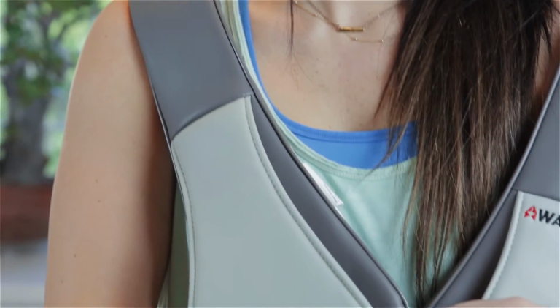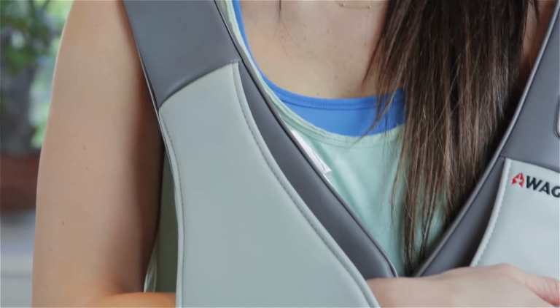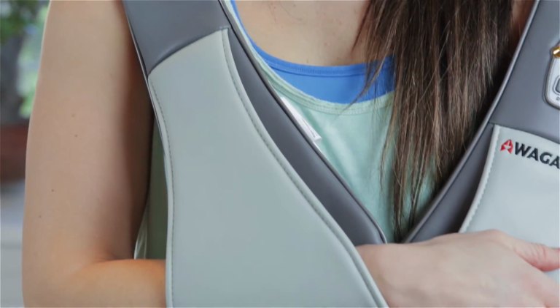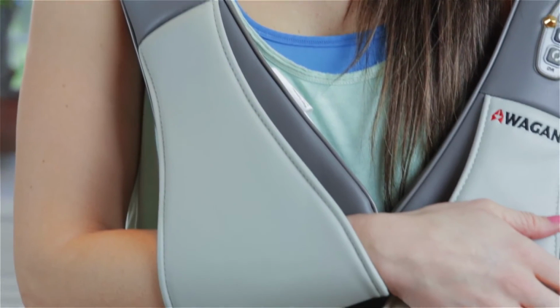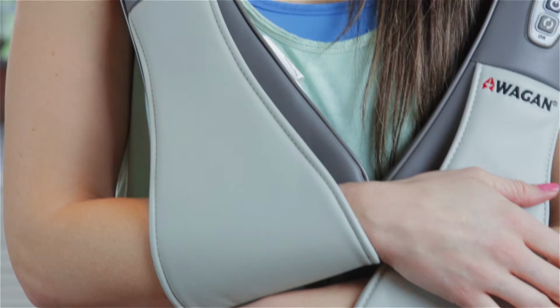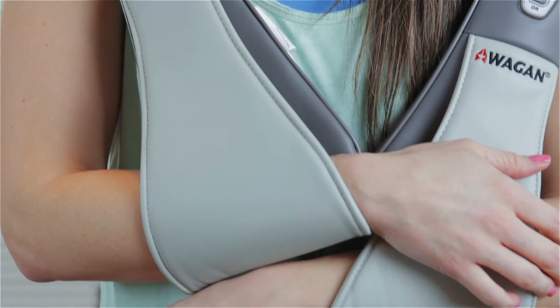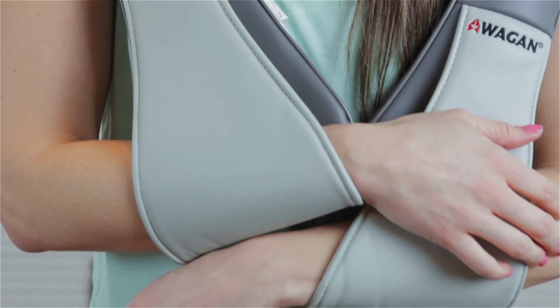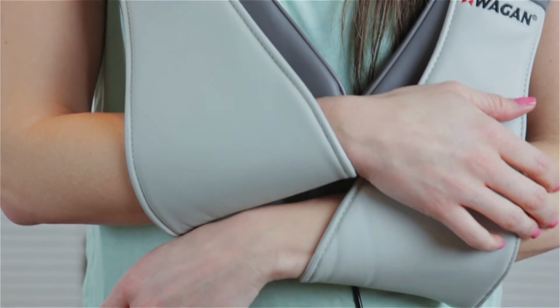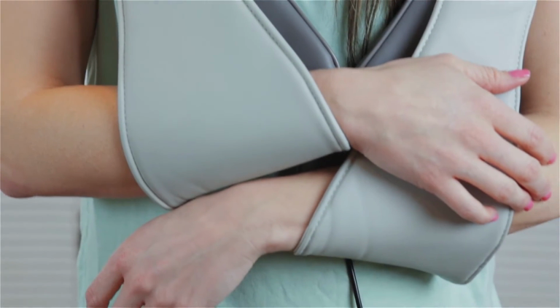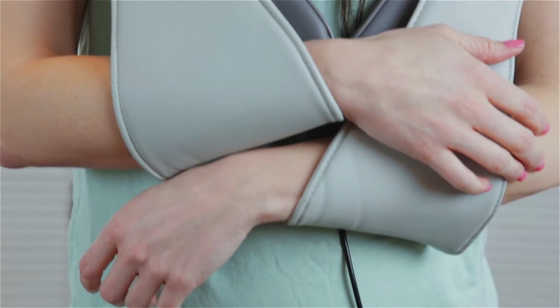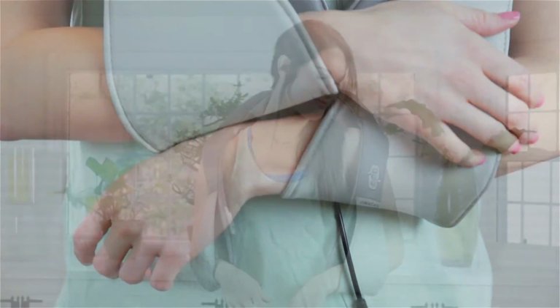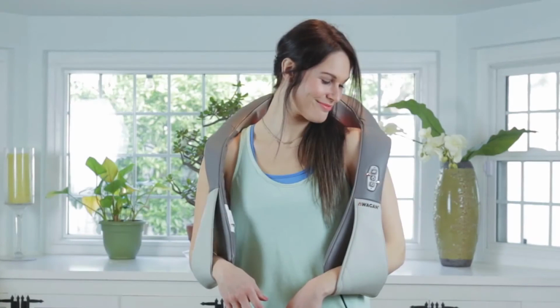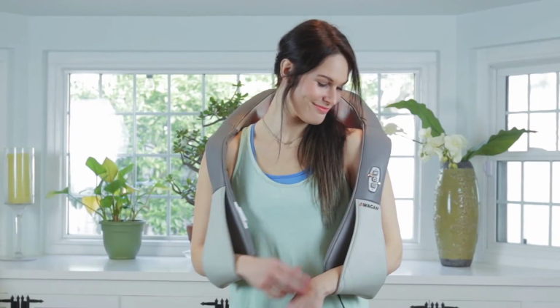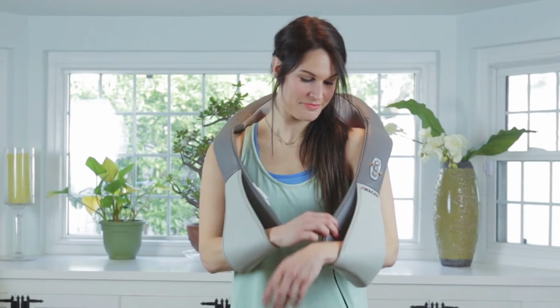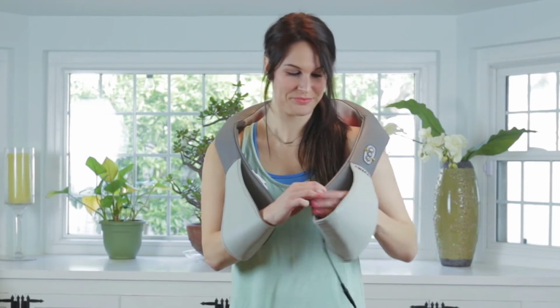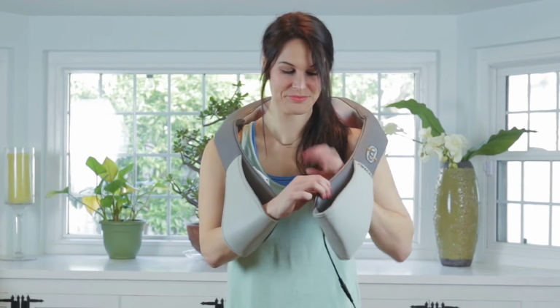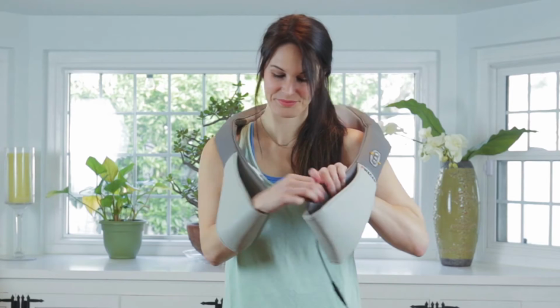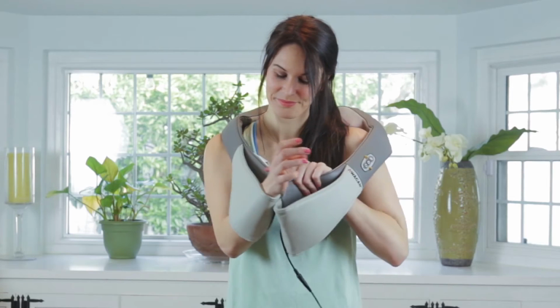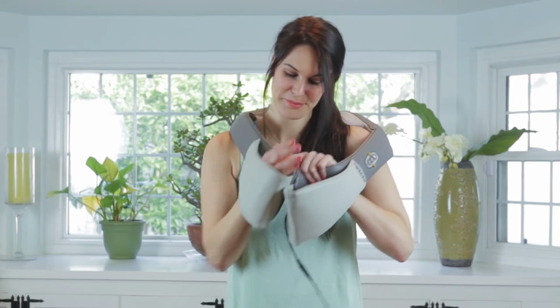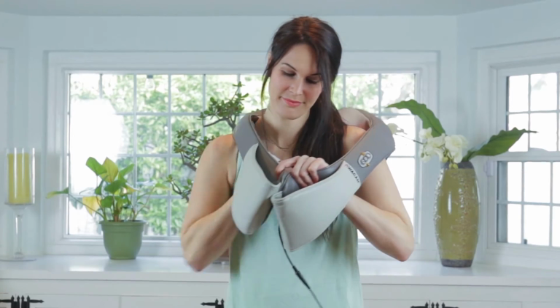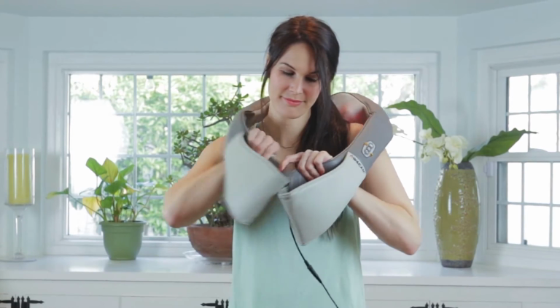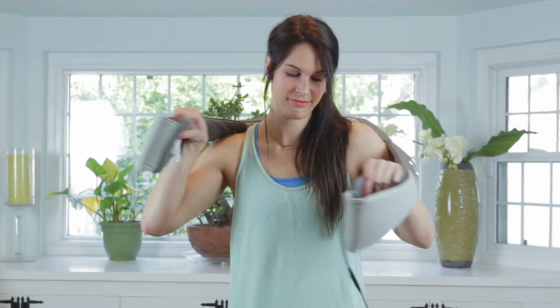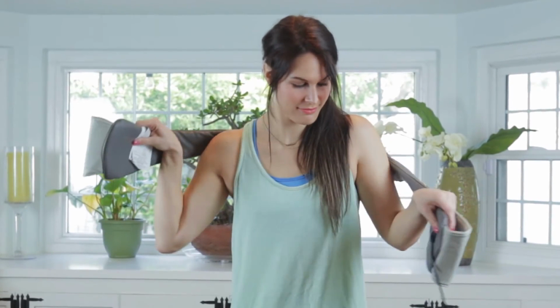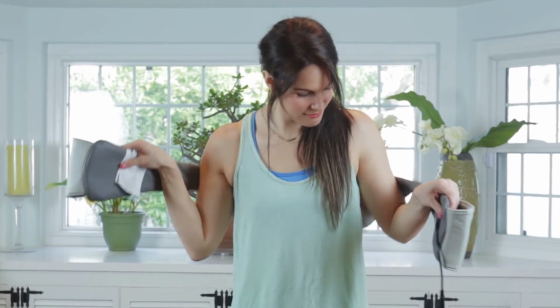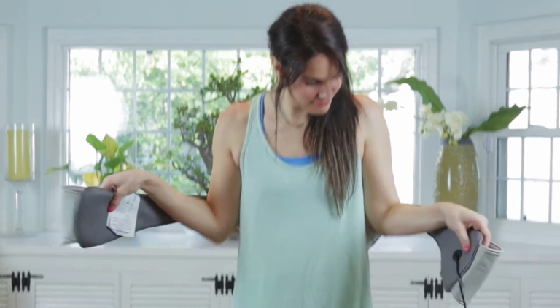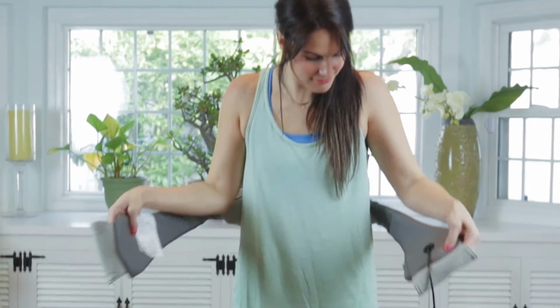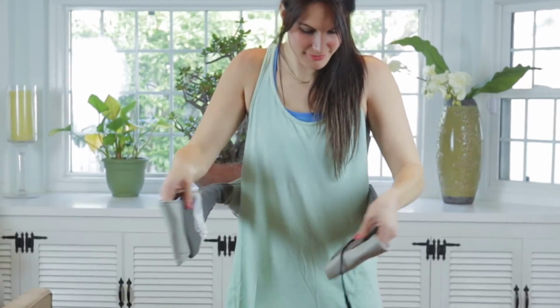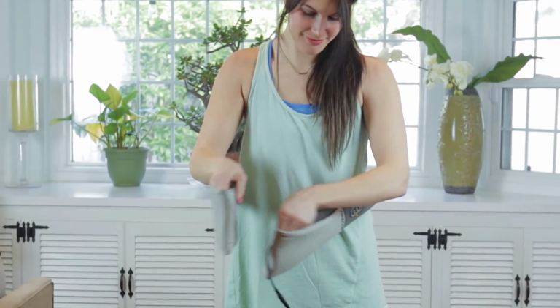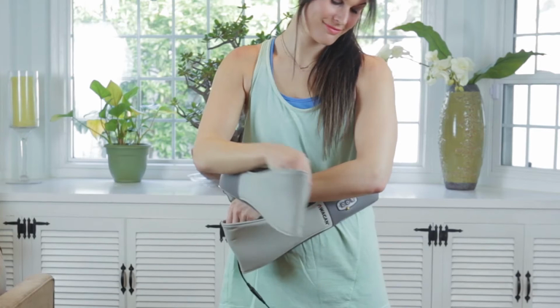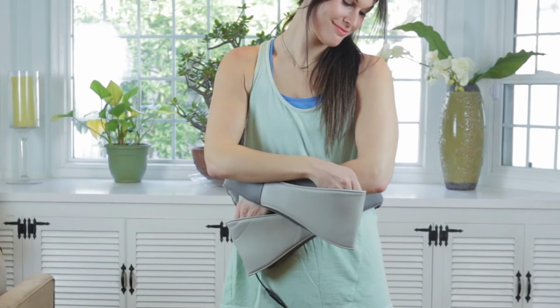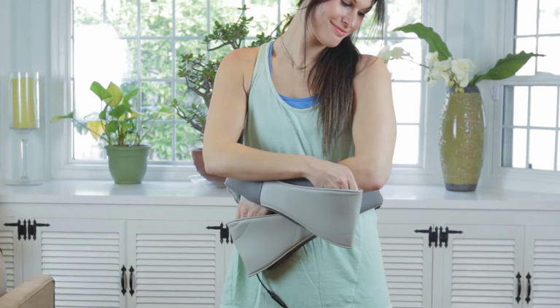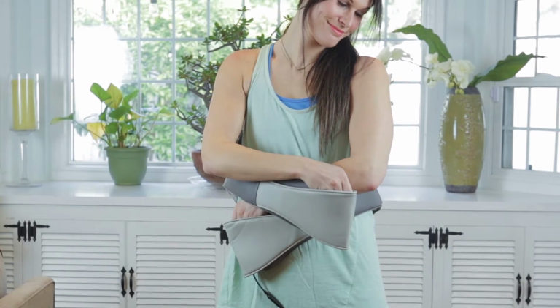The arm straps are padded with a generous cut that can accommodate most hand and arm sizes. The arm straps allow you to move the massaging heads to the location of your choice while making it comfortable for you to maintain them in that position.